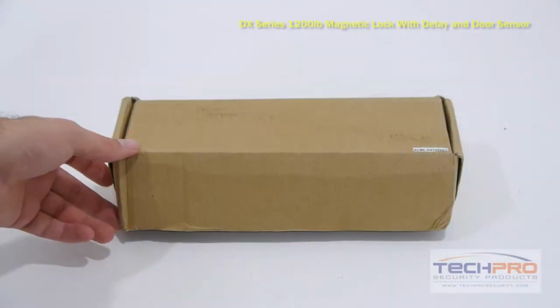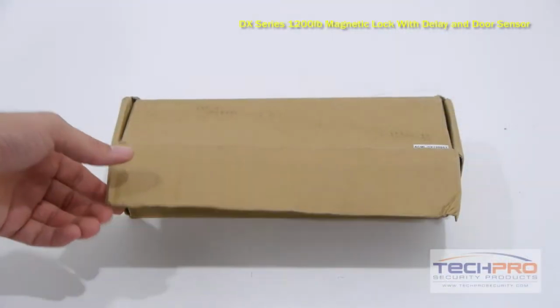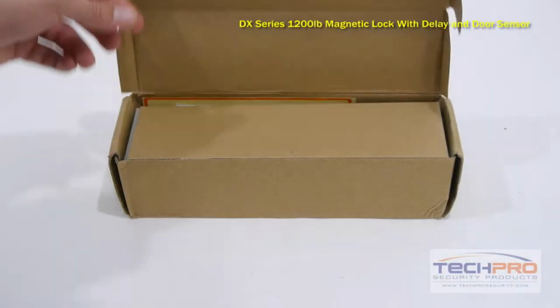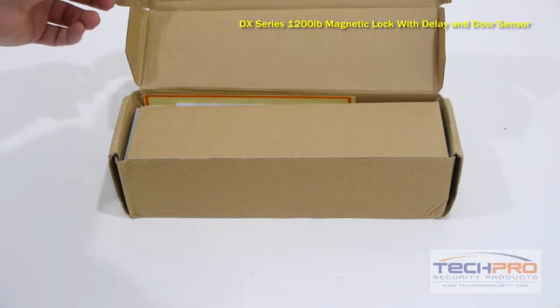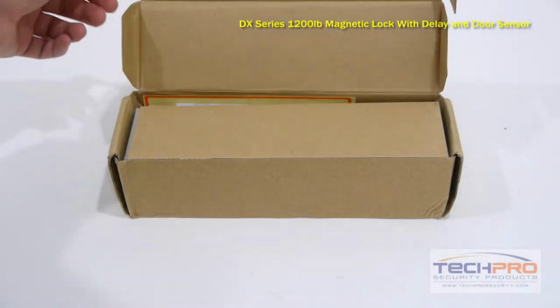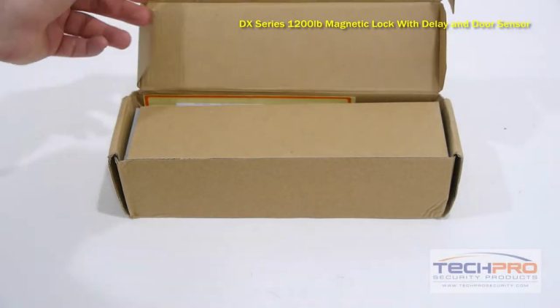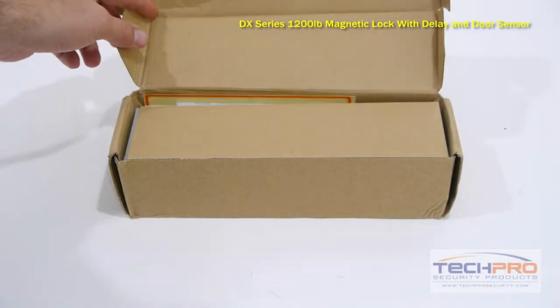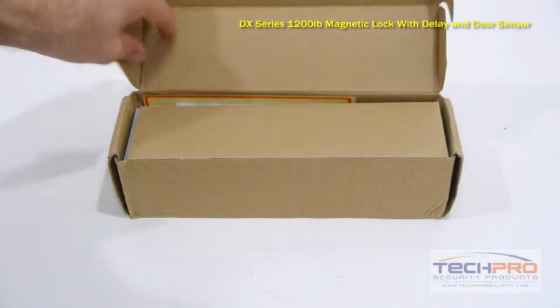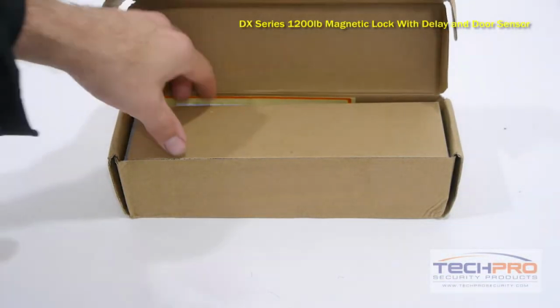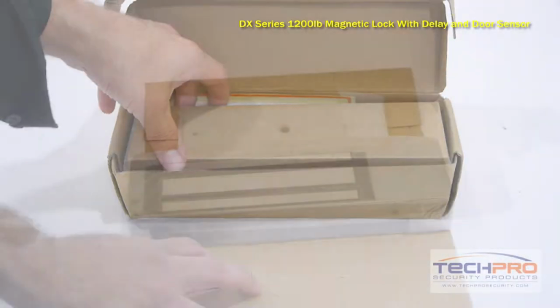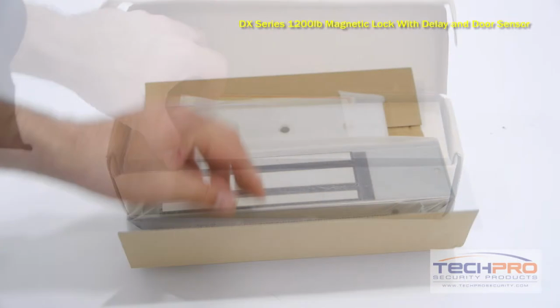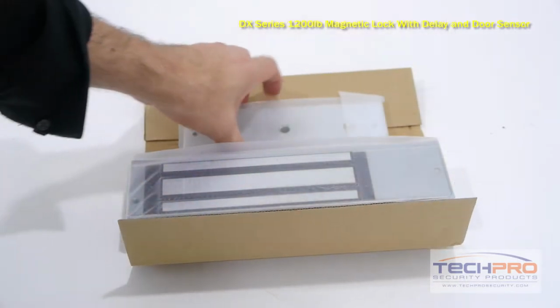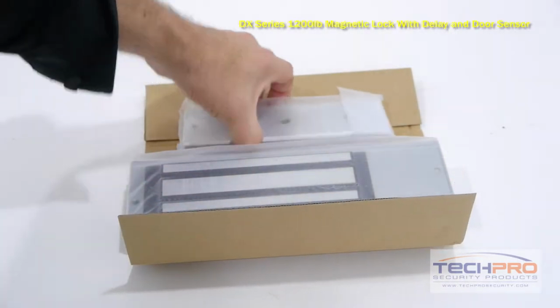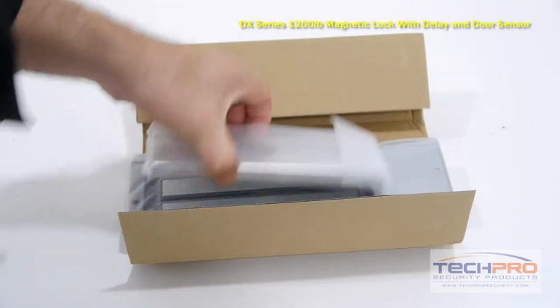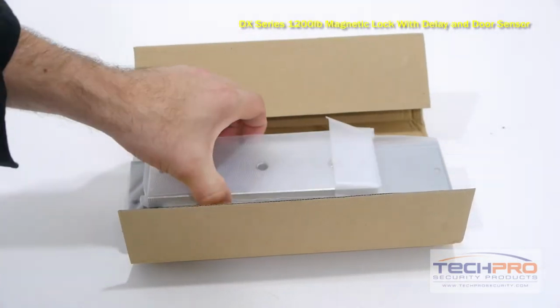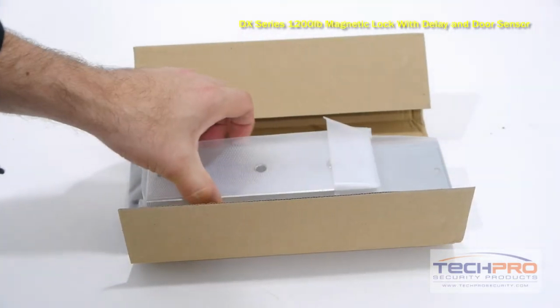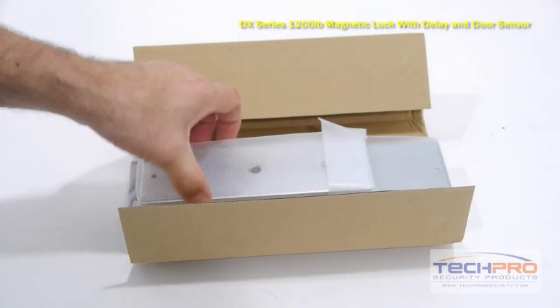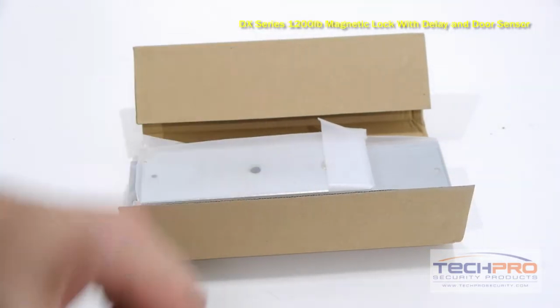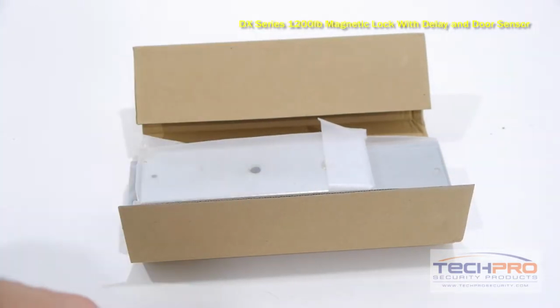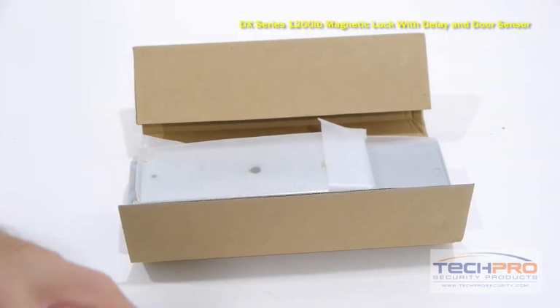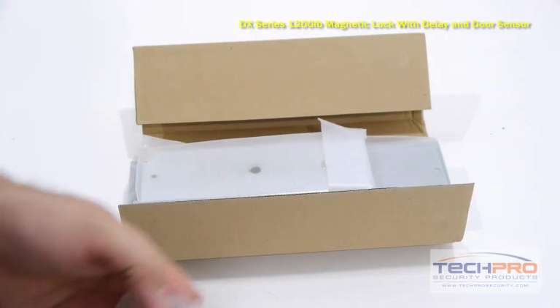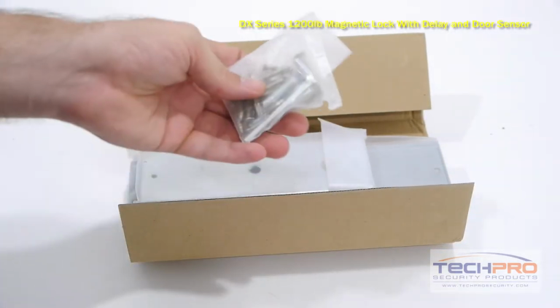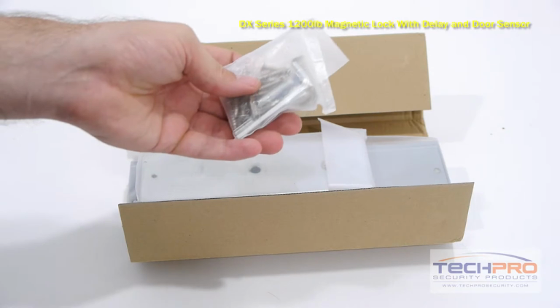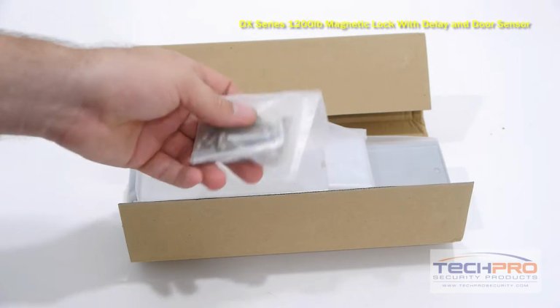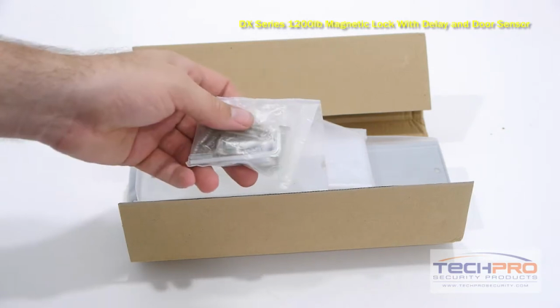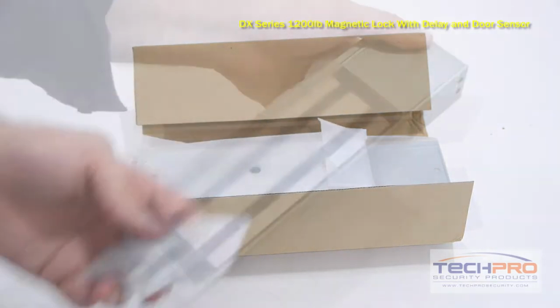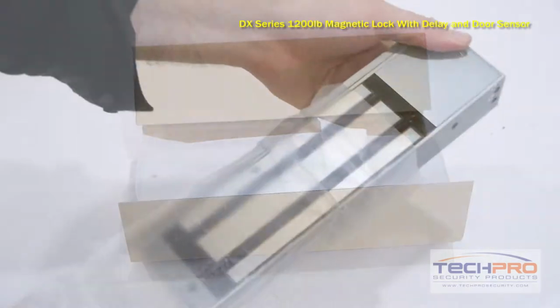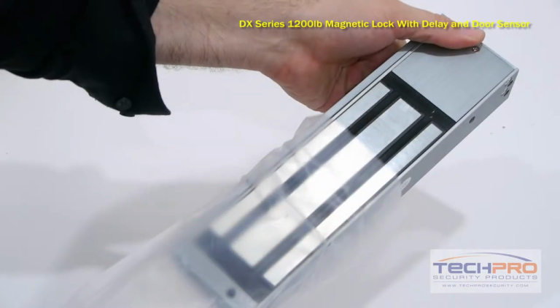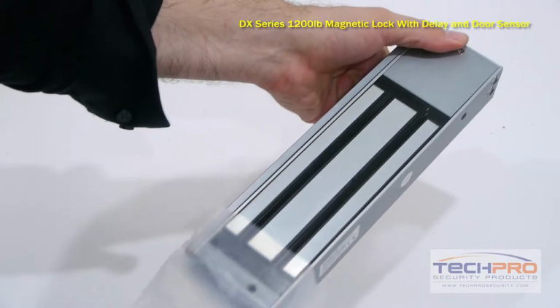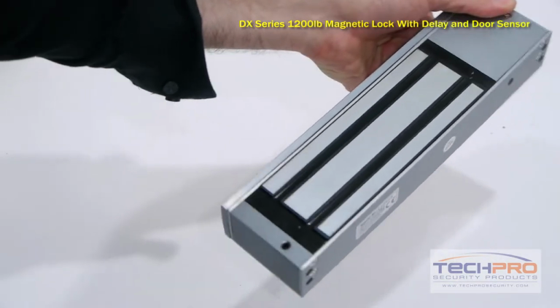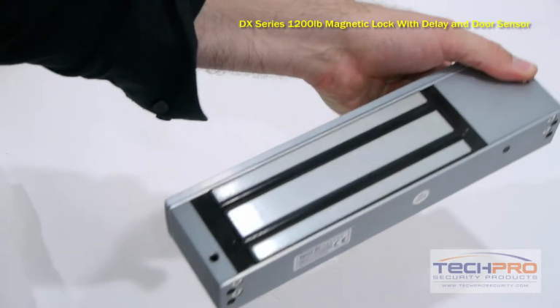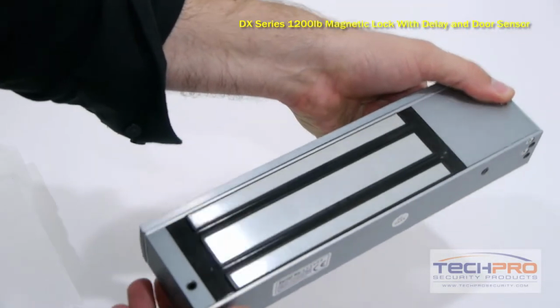This is our DX Series 1200 pound magnetic lock with delay and door sensor, with a holding force of 1200 pounds. Magnetic locks are ideal for doors that do not have to stay locked when the power goes out. In some areas, fire code mandates that doors need to be fail-safe.